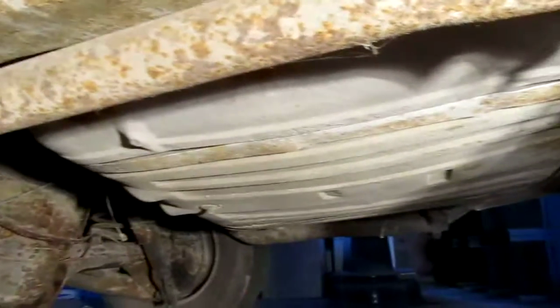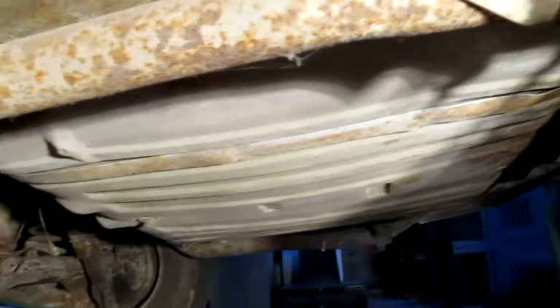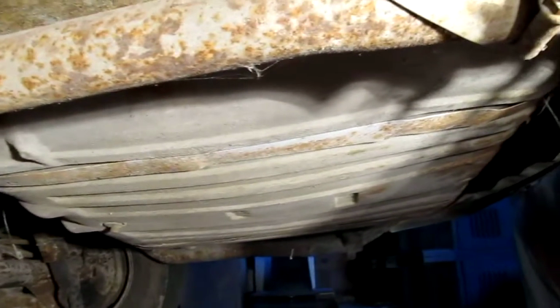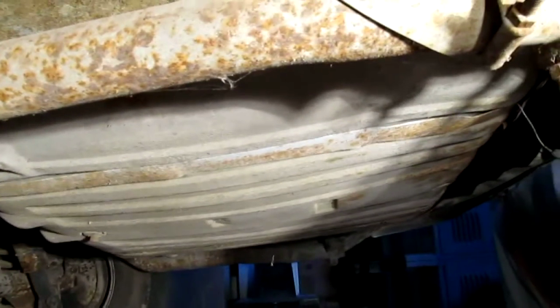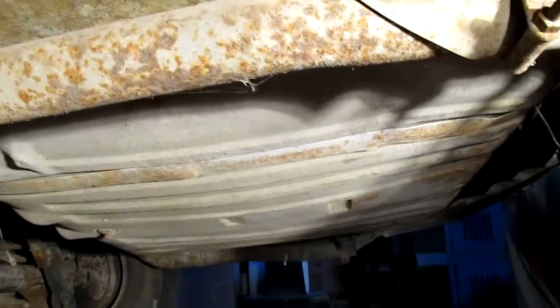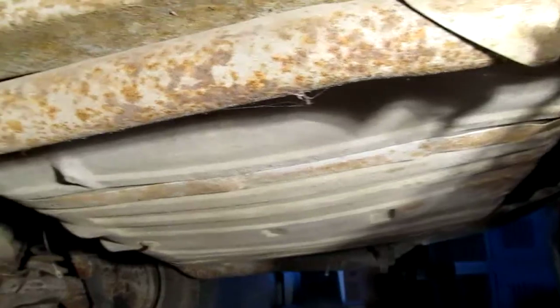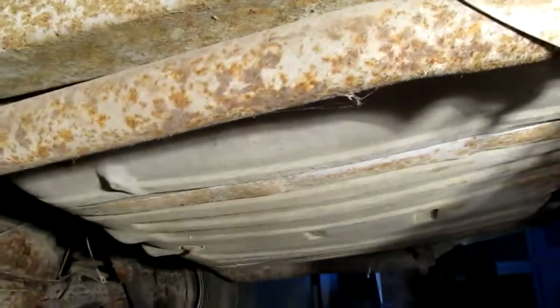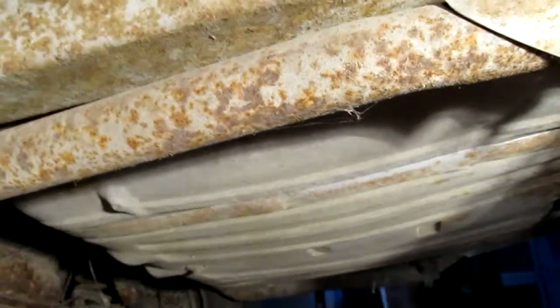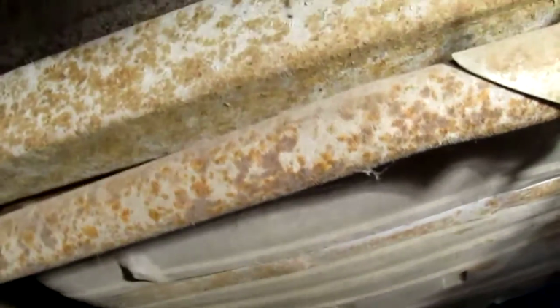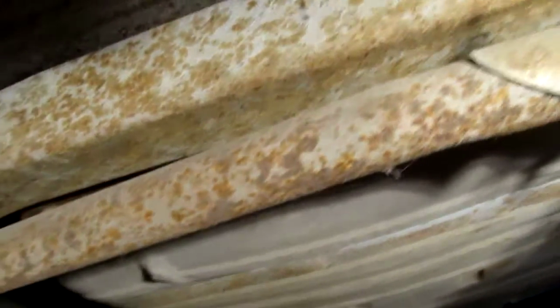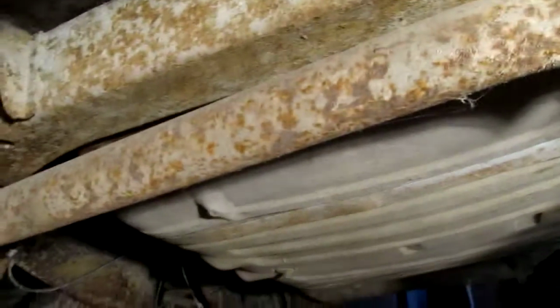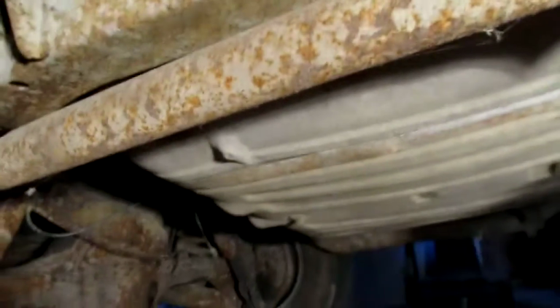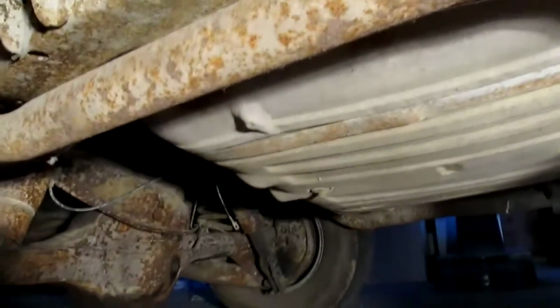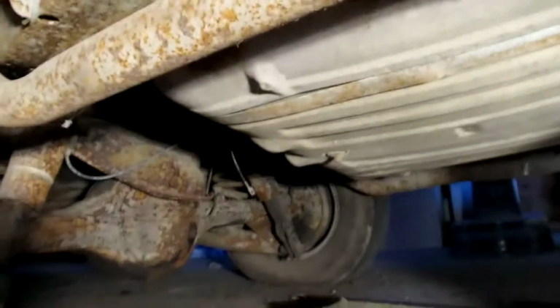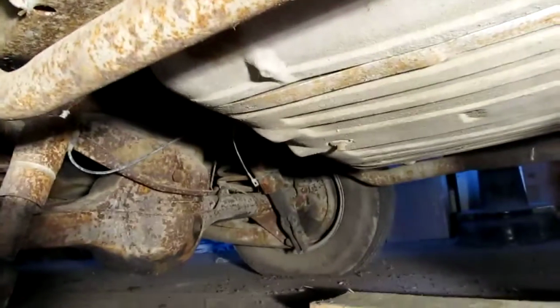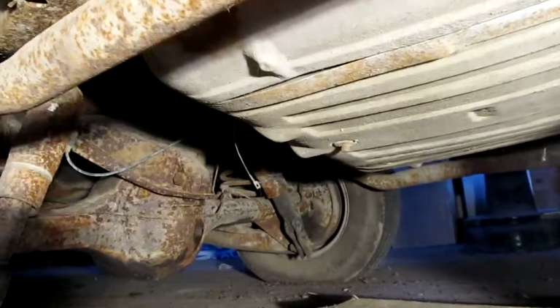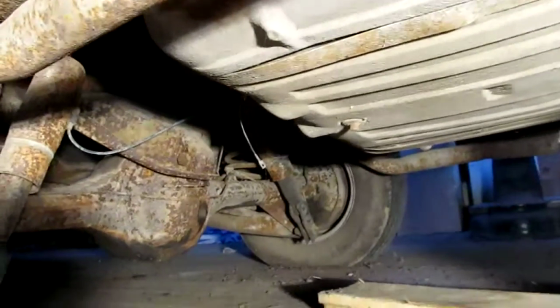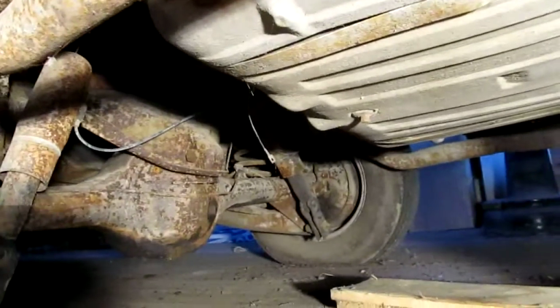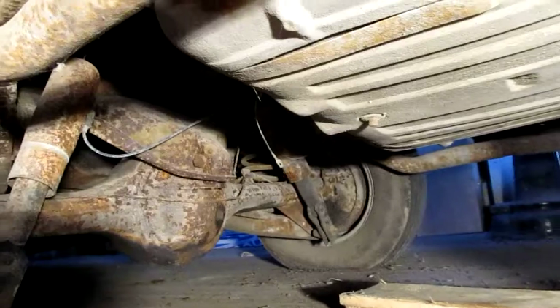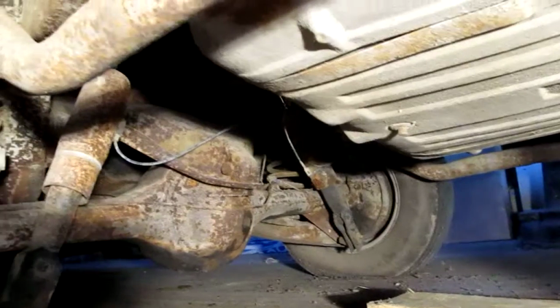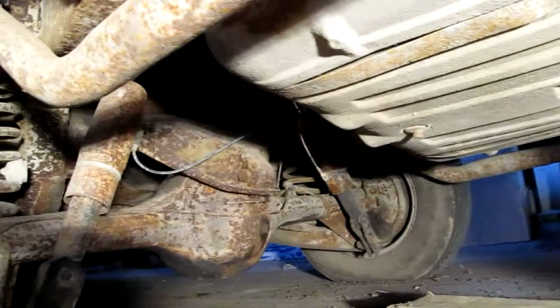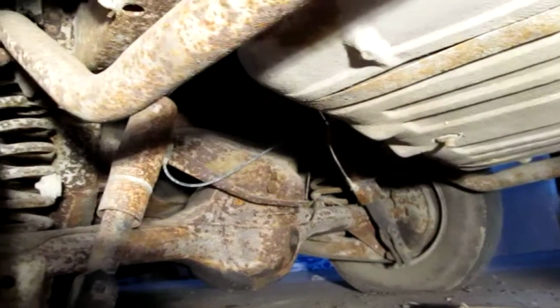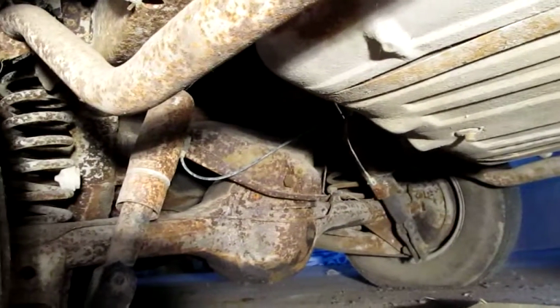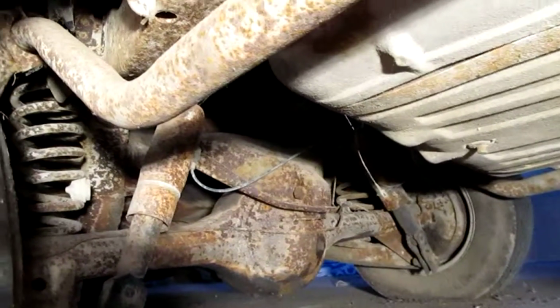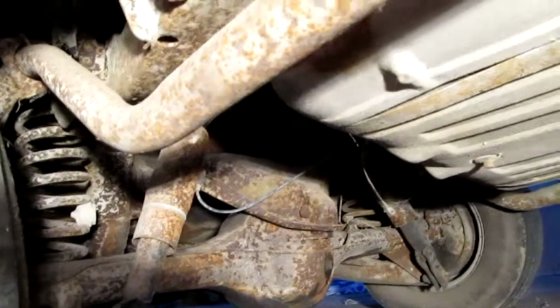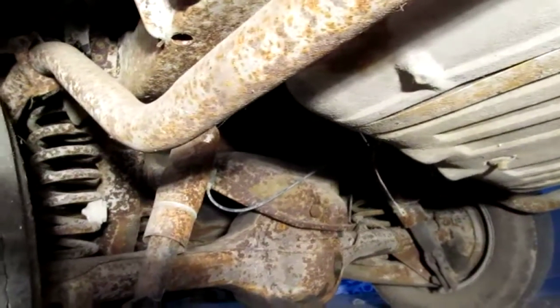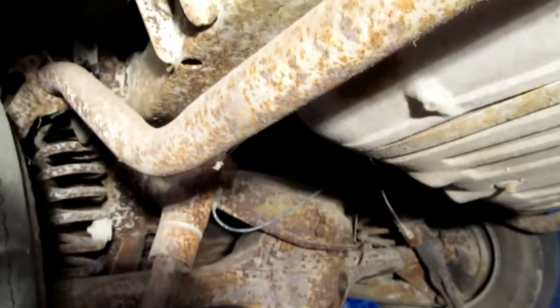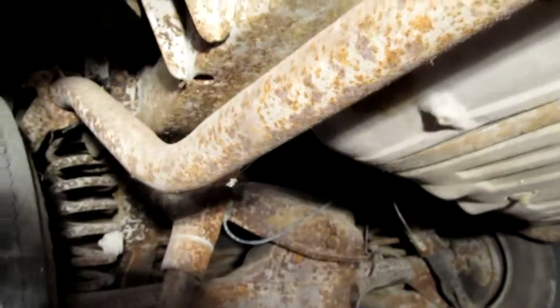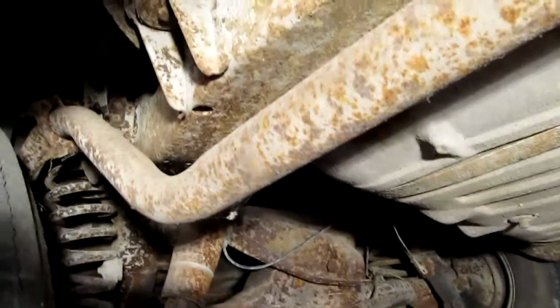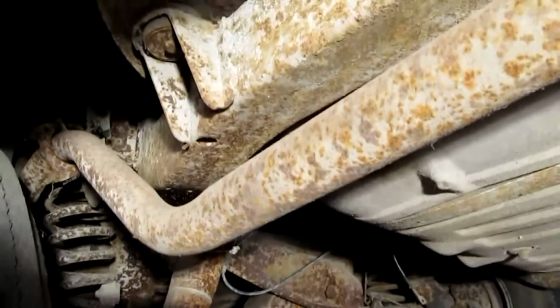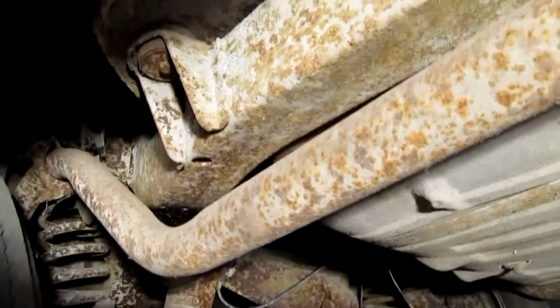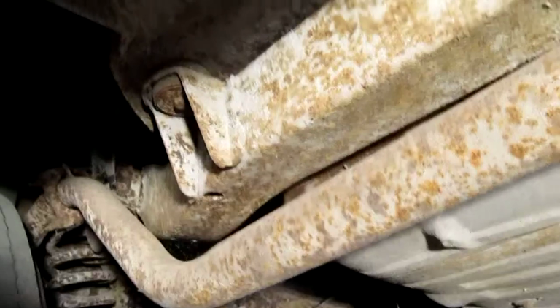Gas tank. Ooh, I can smell that sweet gas you just mixed around. Some surface rust. I don't see anything through, do you? I don't see any chunks.